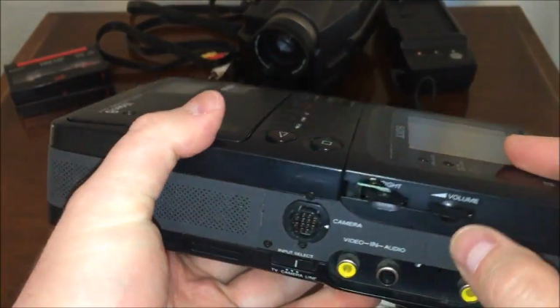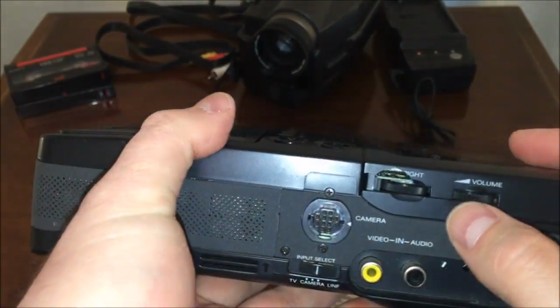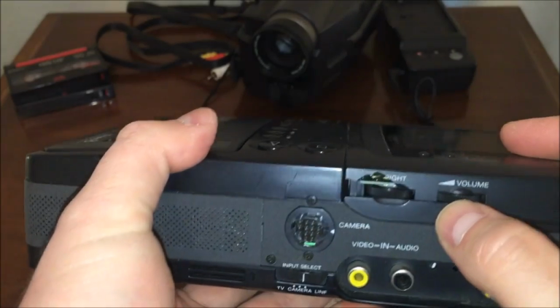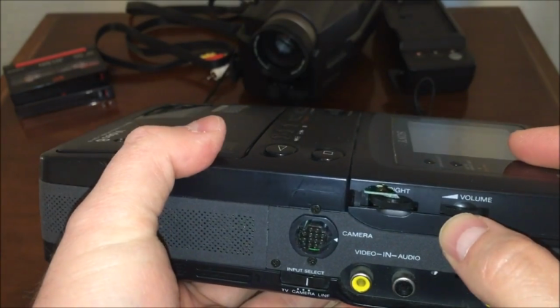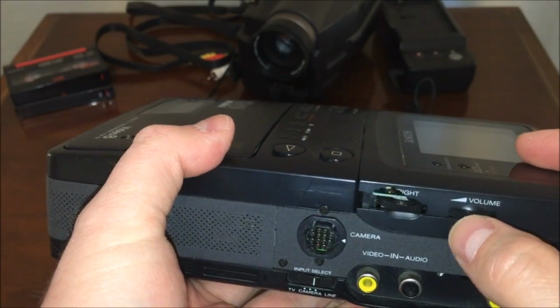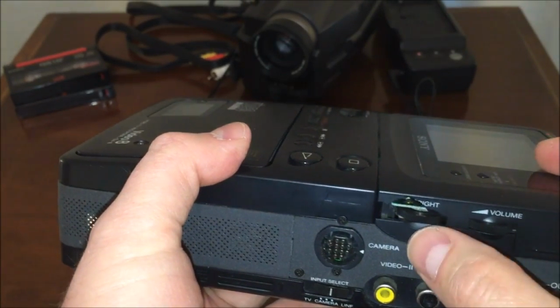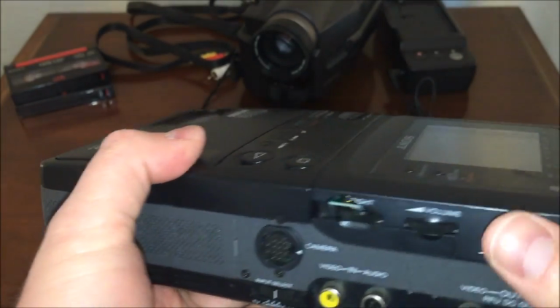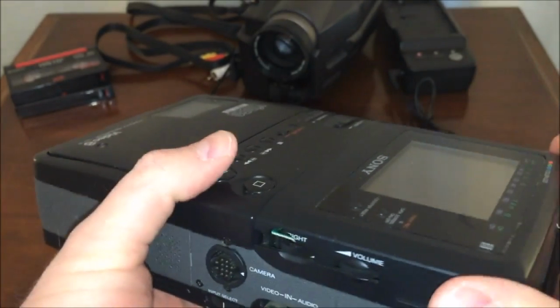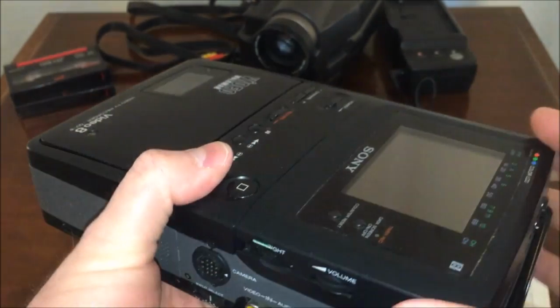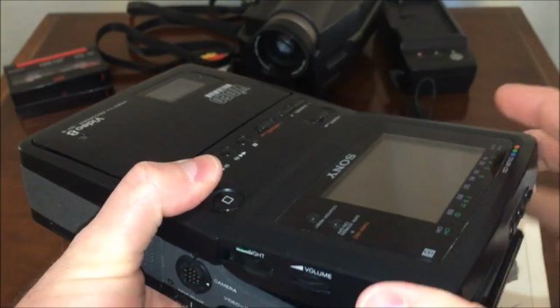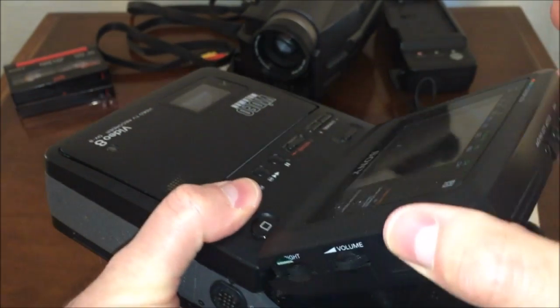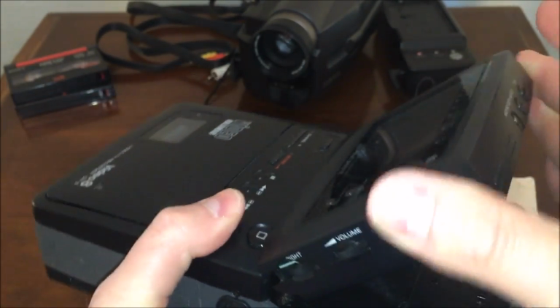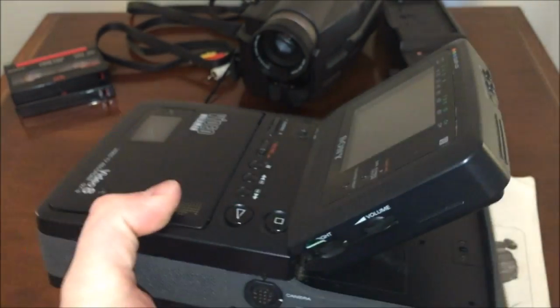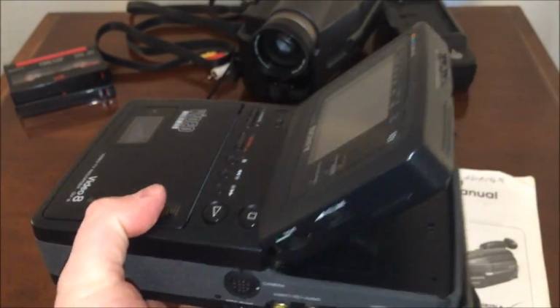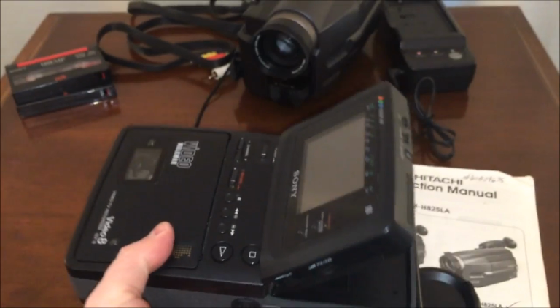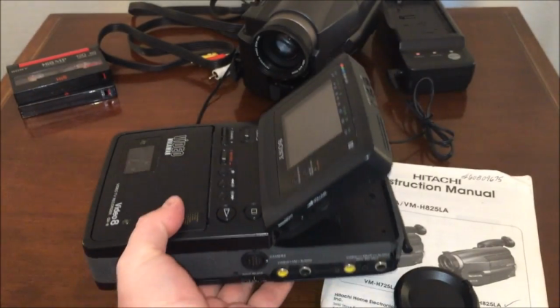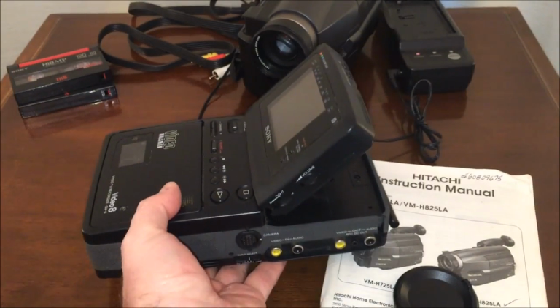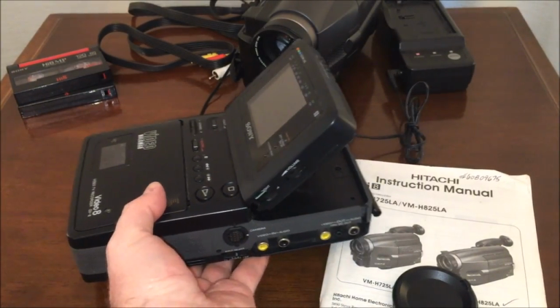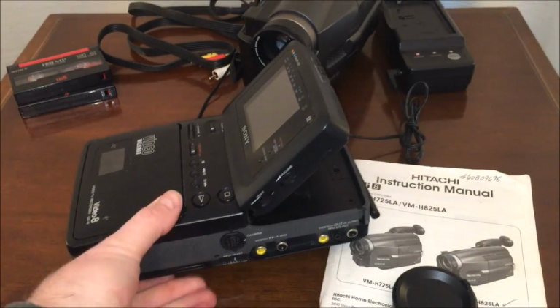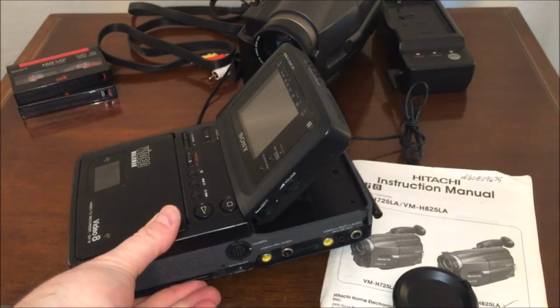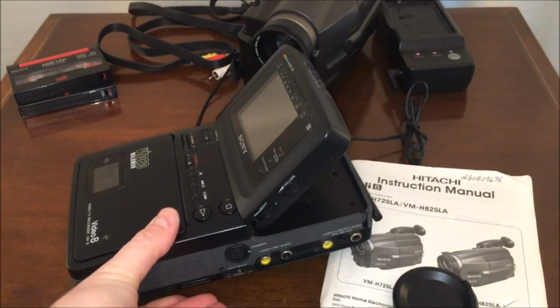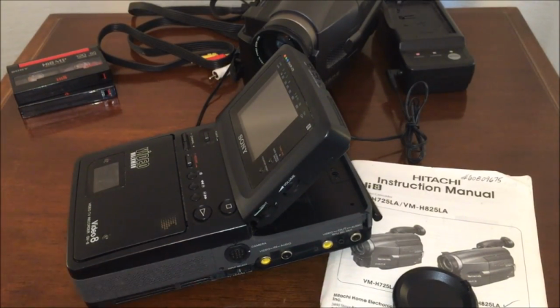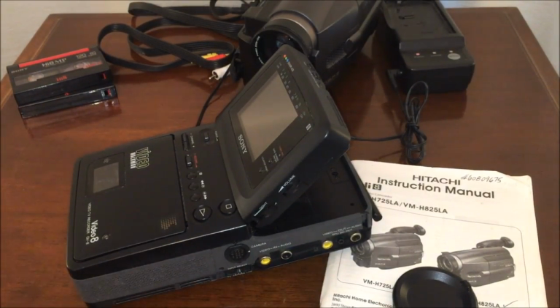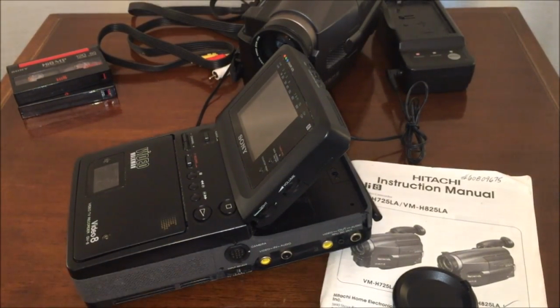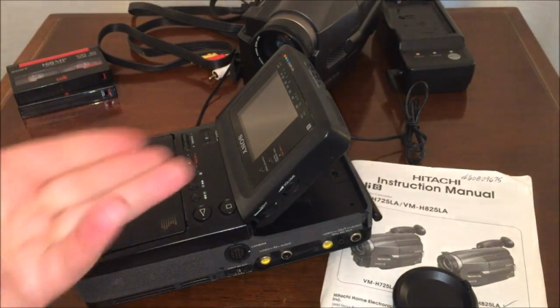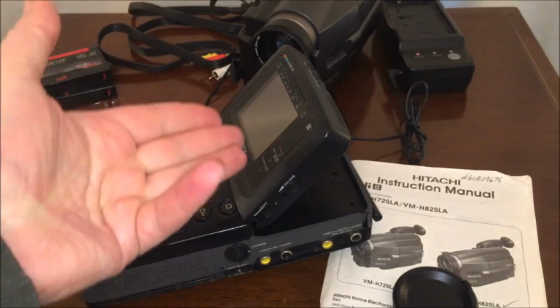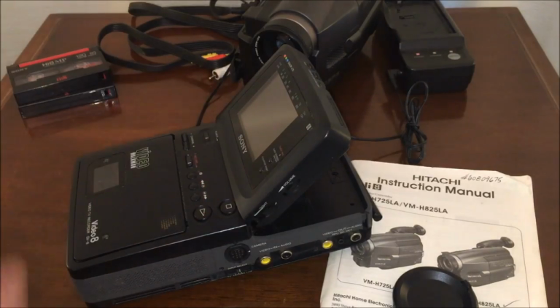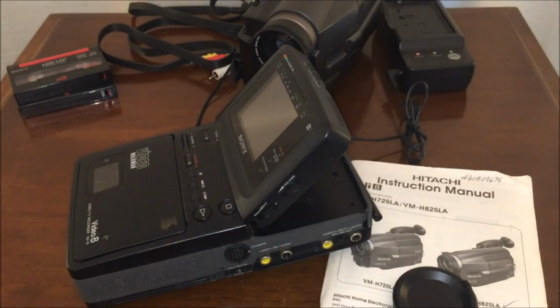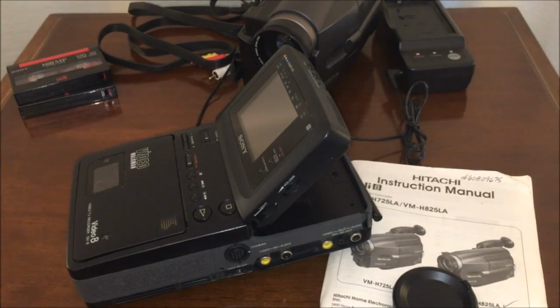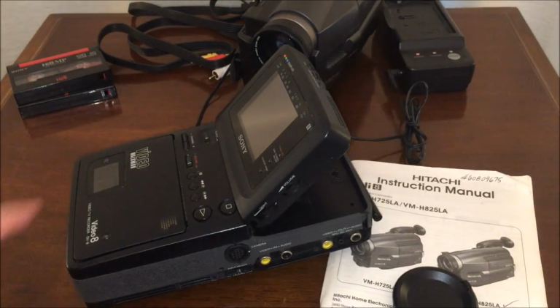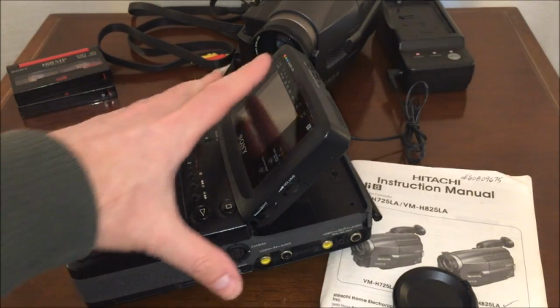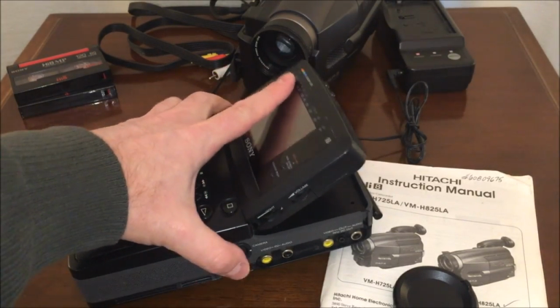There are a couple of controls on the side — volume and brightness — and the screen actually pivots up, so you could set it on a table and casually watch a movie on it.